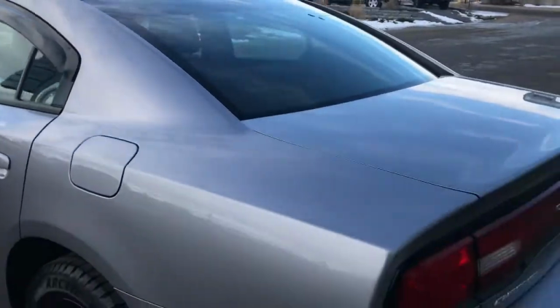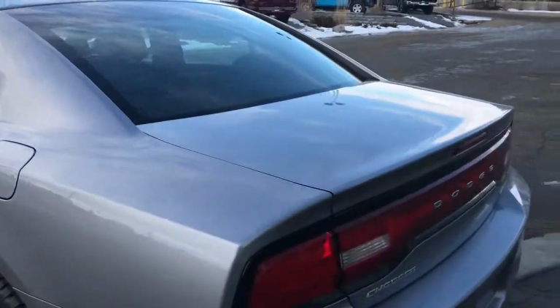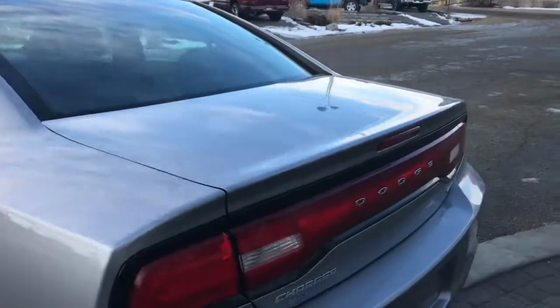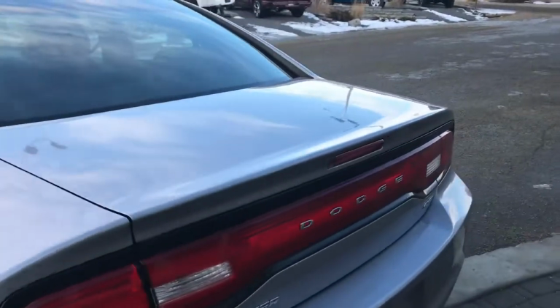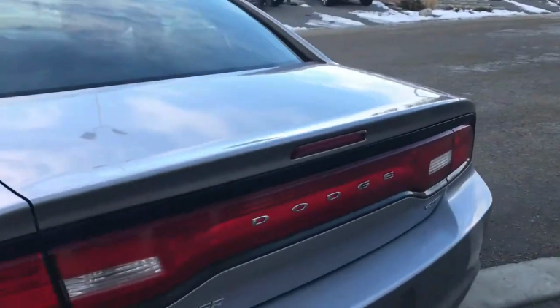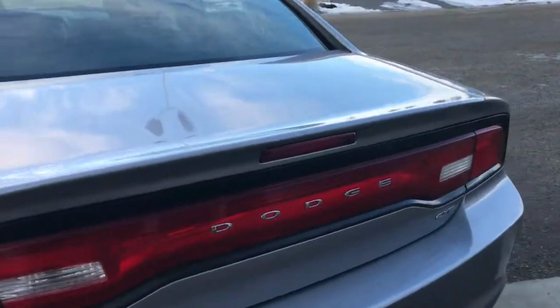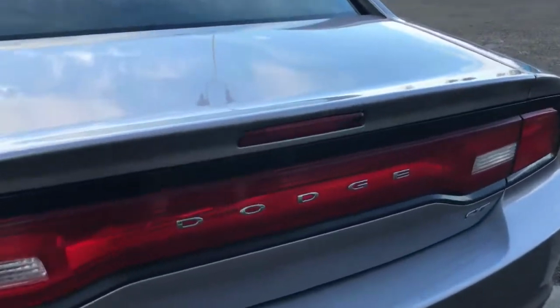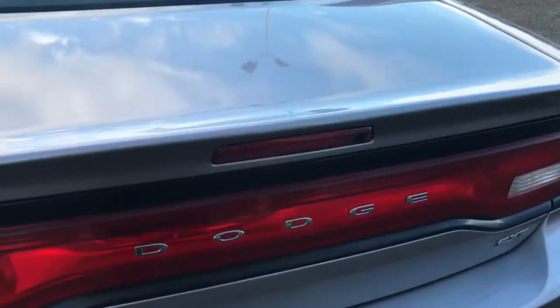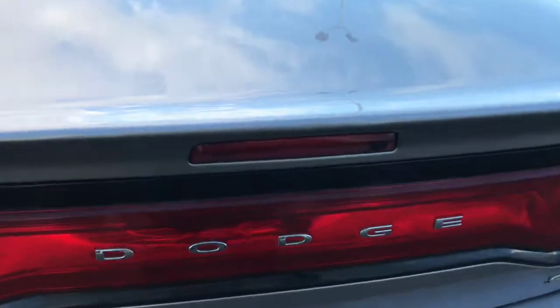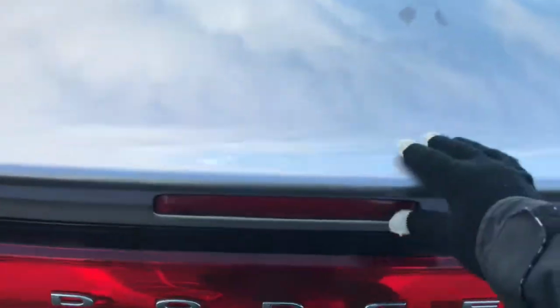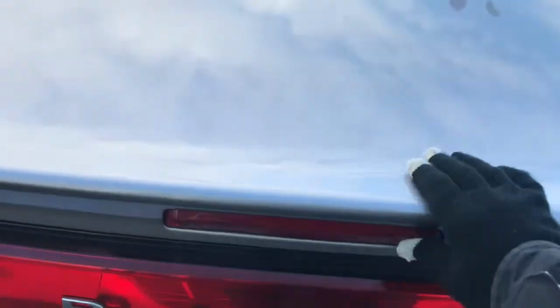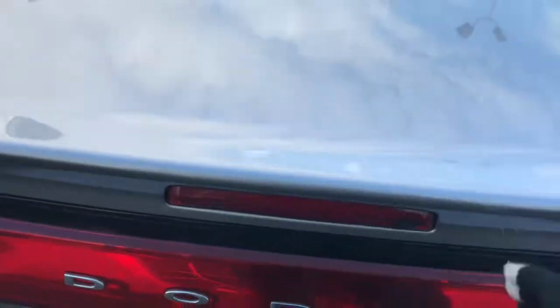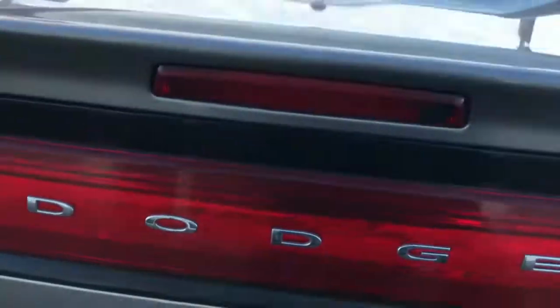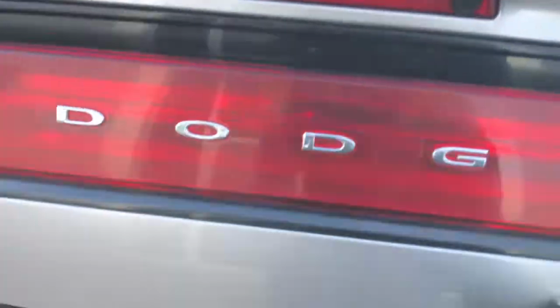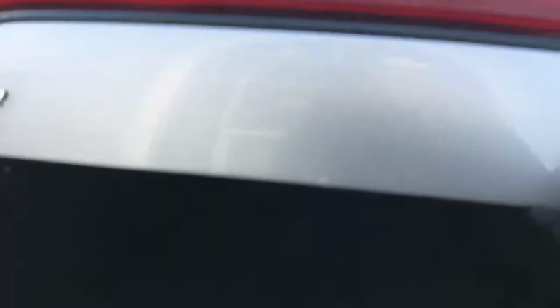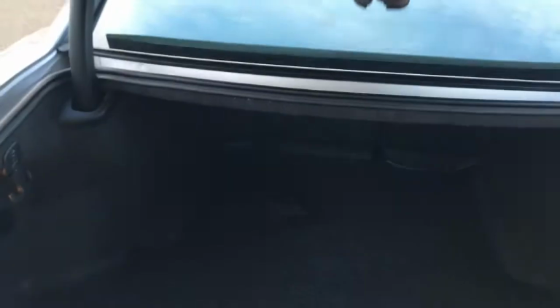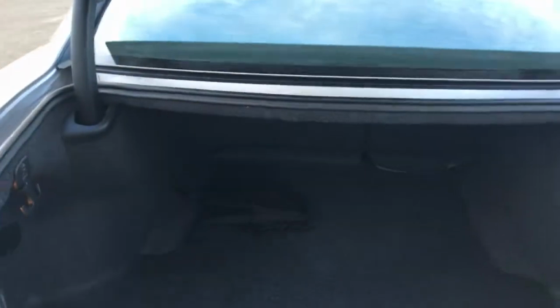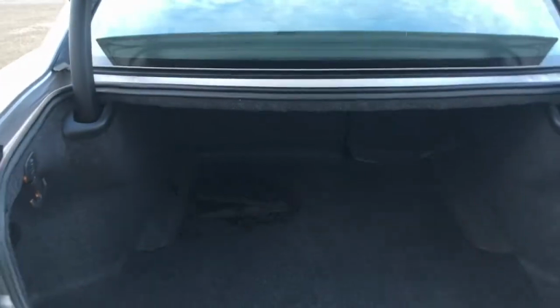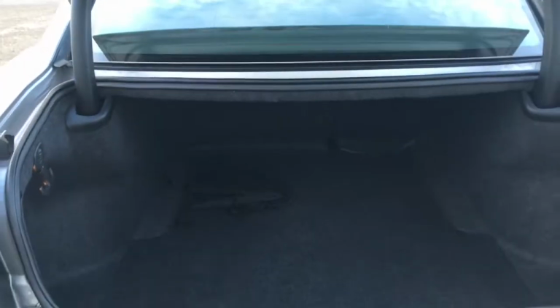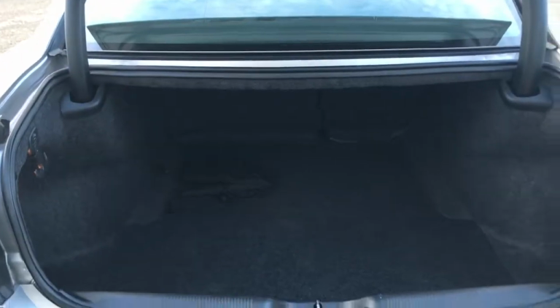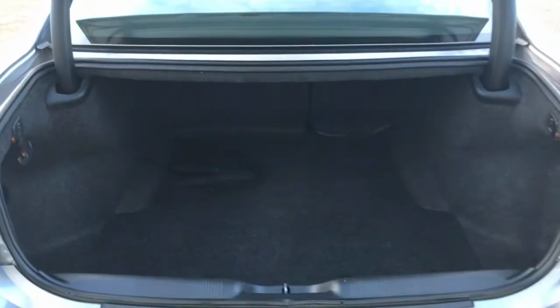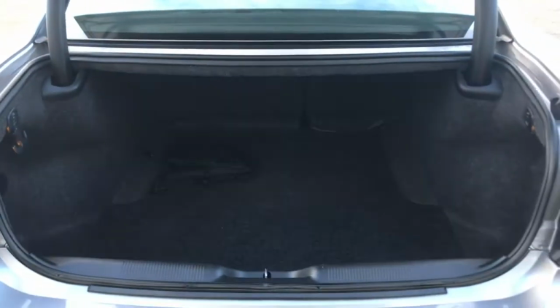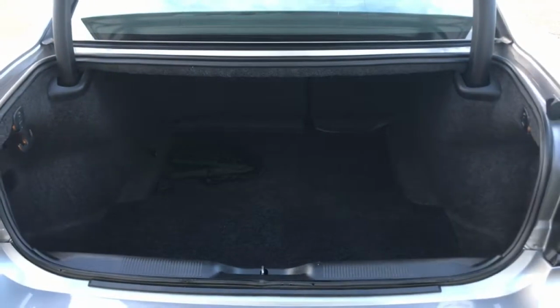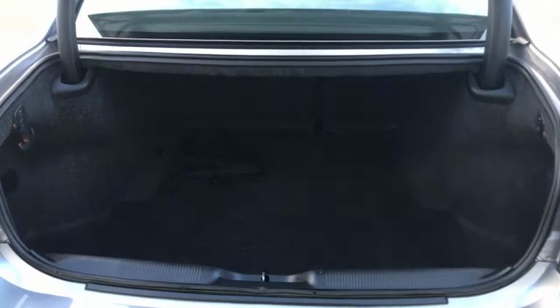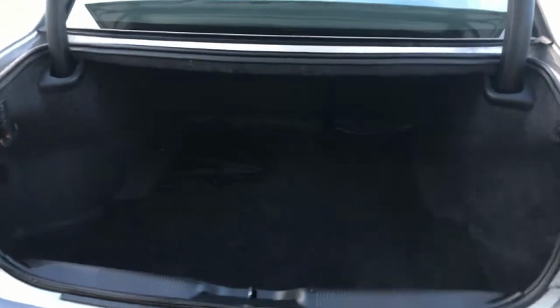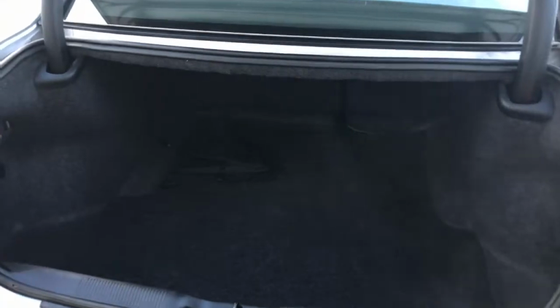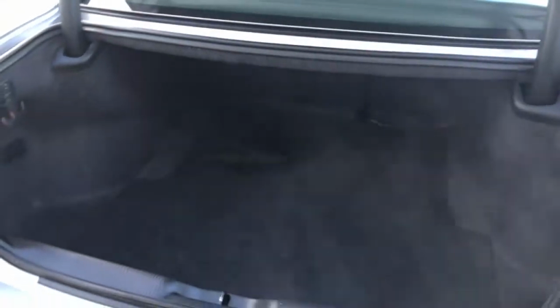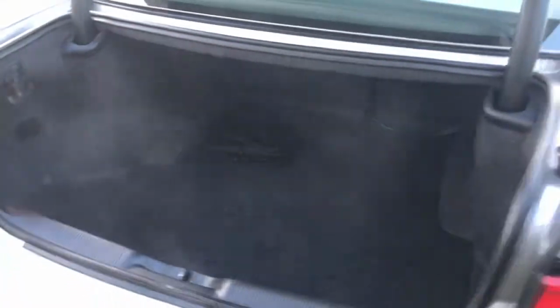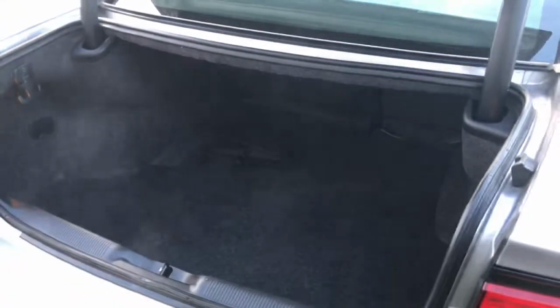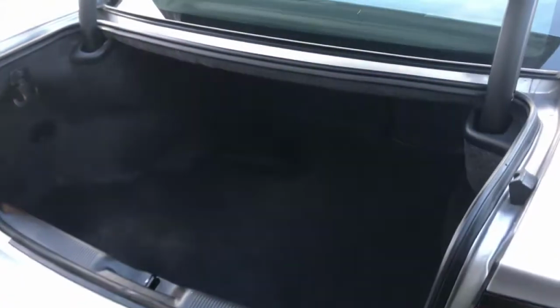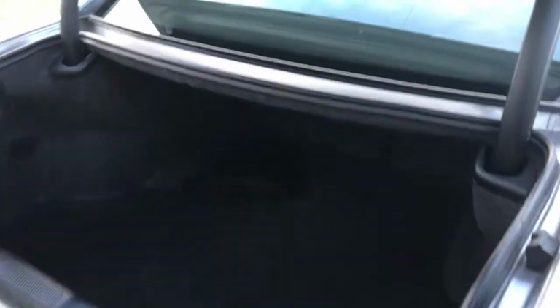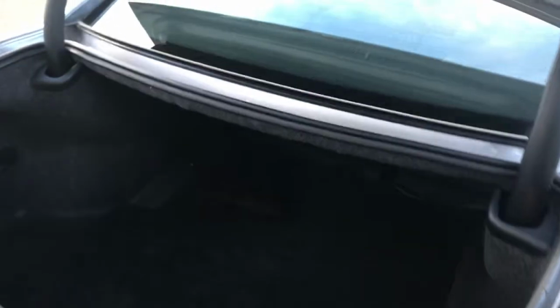It's super easy to get into the boot — there's a button on the third brake light, you simply push that and she pops open for you, giving you tons and tons of cargo space. You do have your spare tyre just located underneath the mat here.